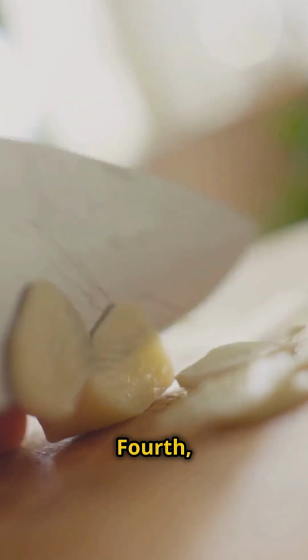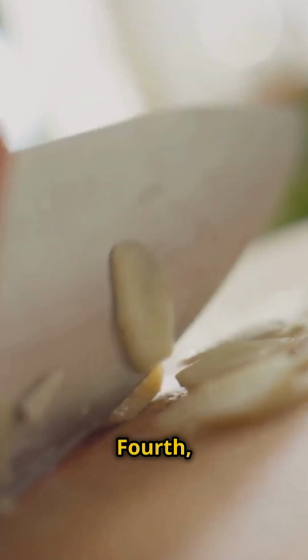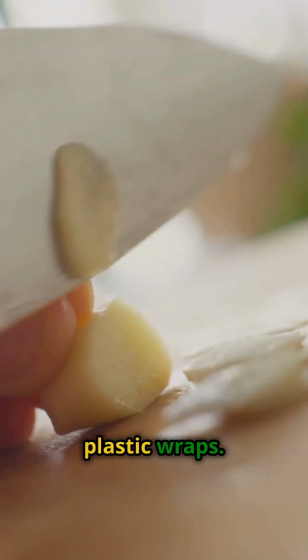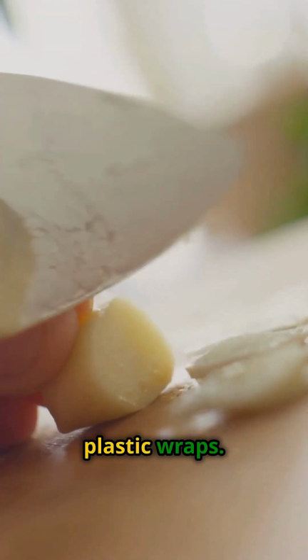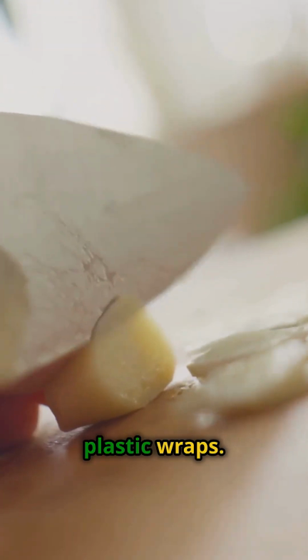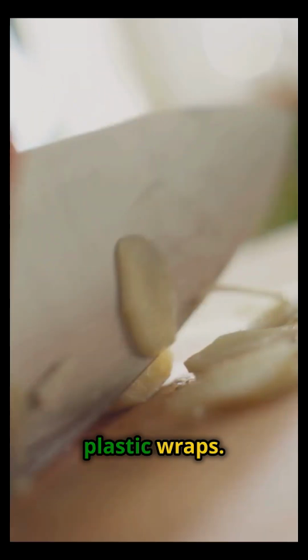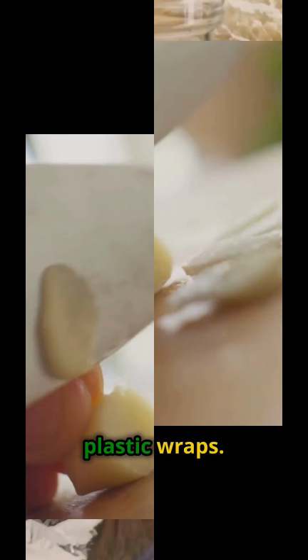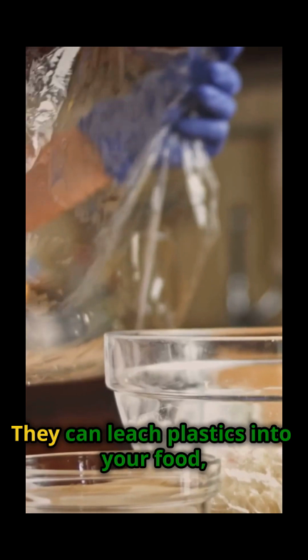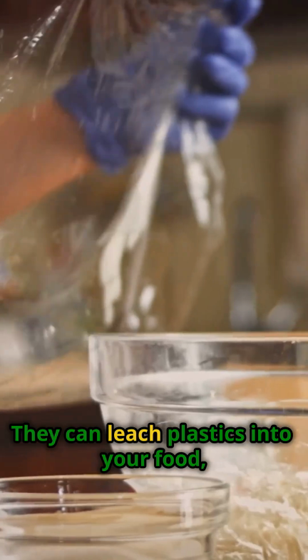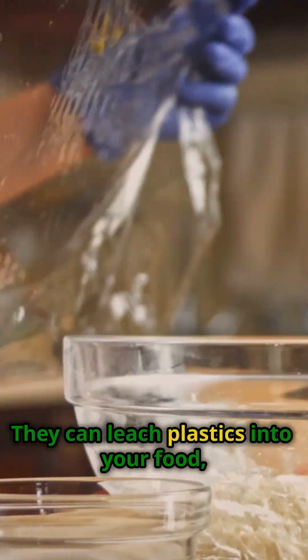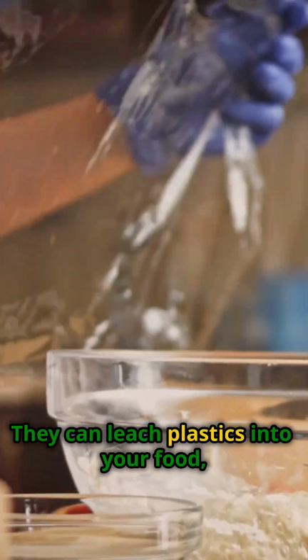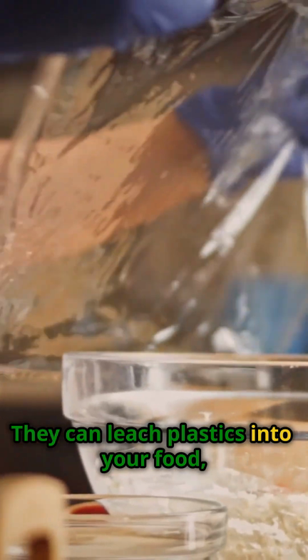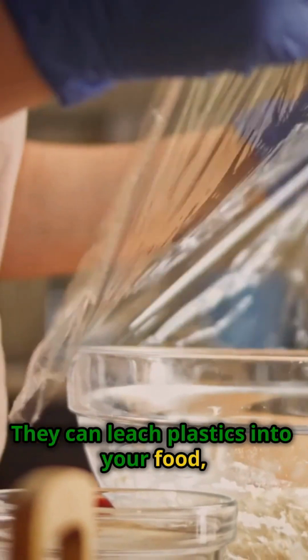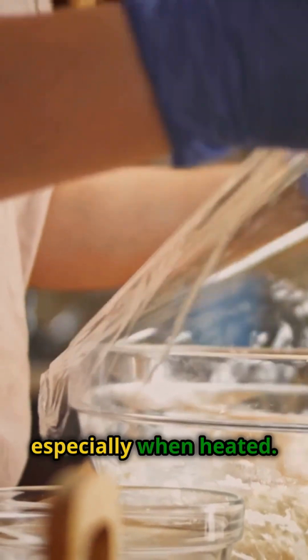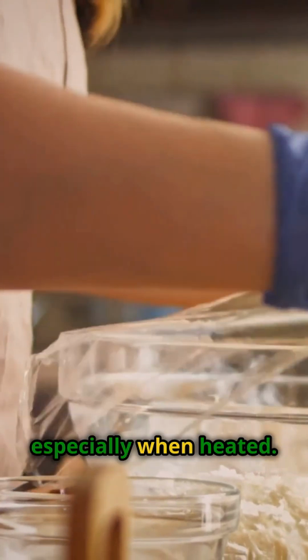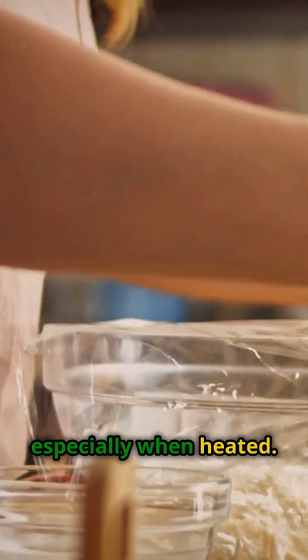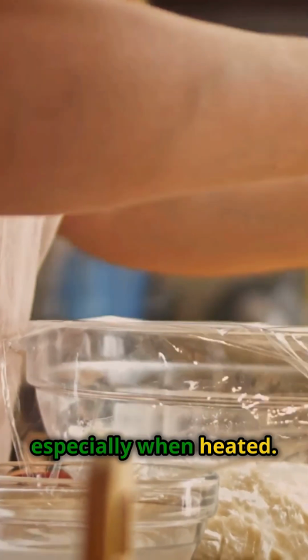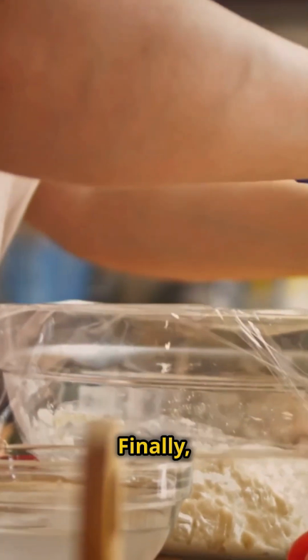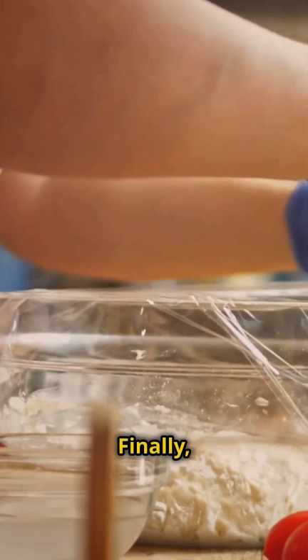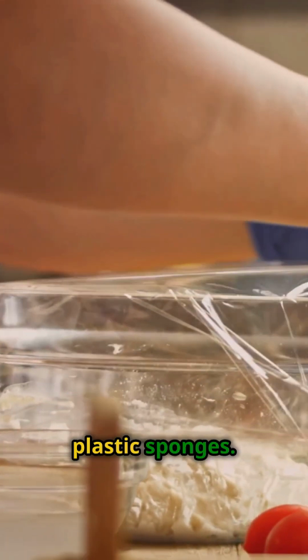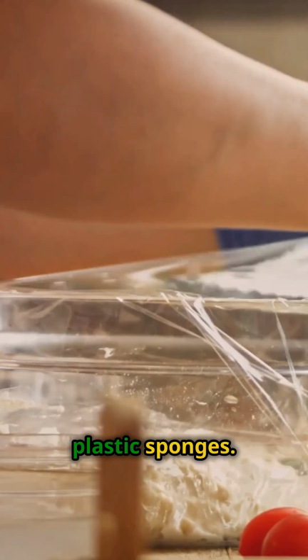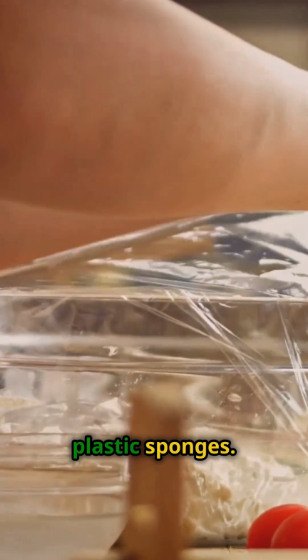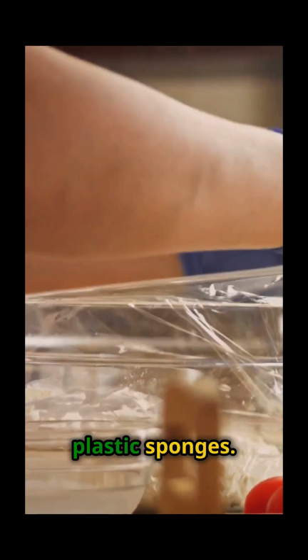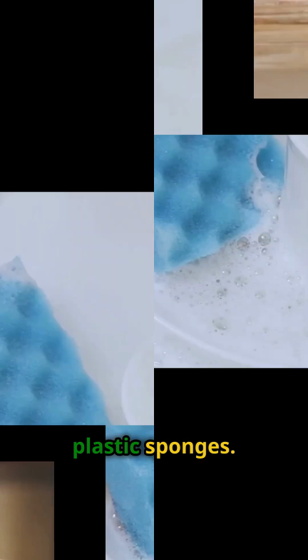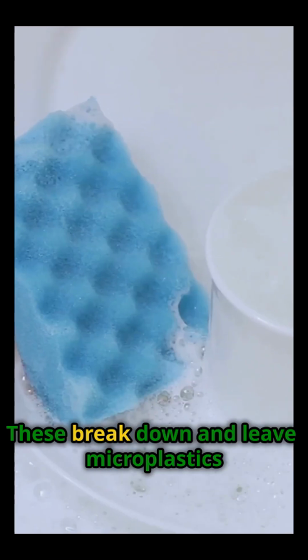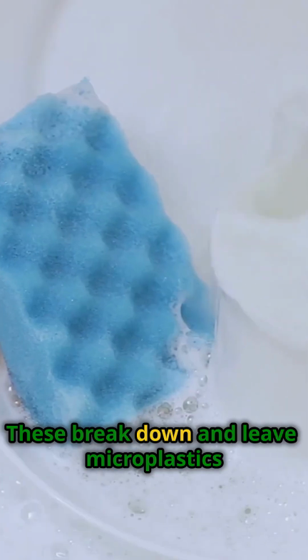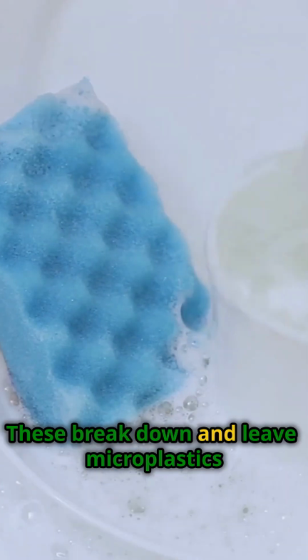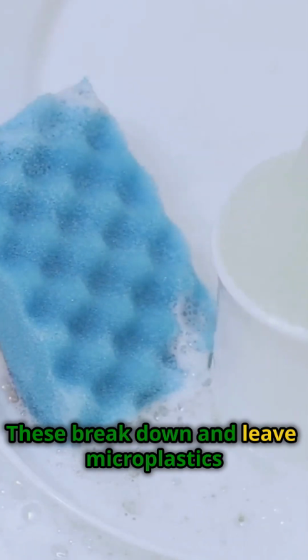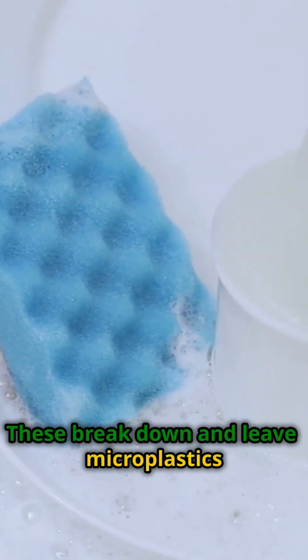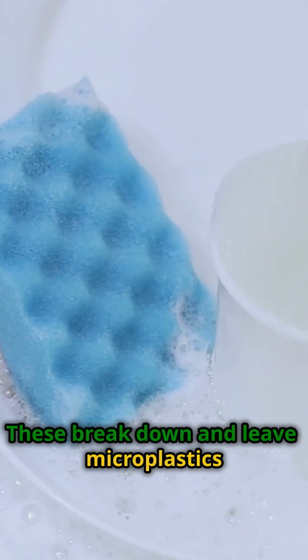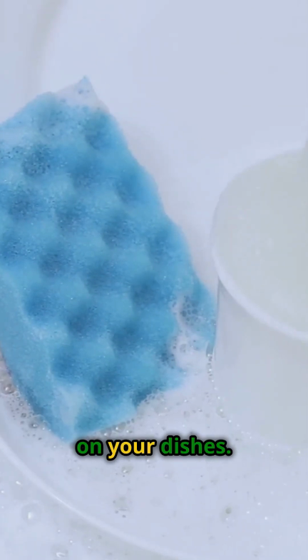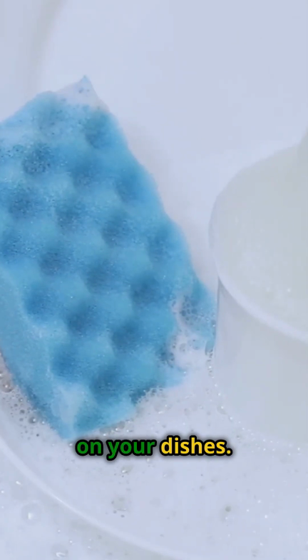Fourth, plastic wraps. They can leach plastics into your food, especially when heated. Finally, plastic sponges. These break down and leave microplastics on your dishes.